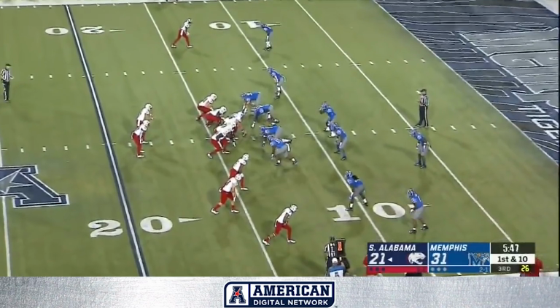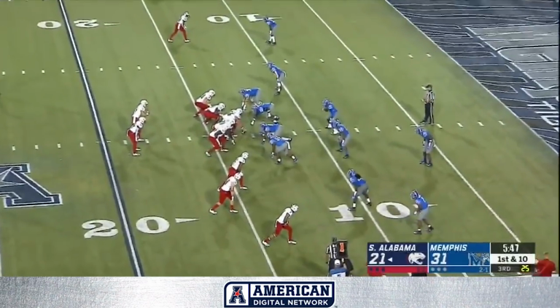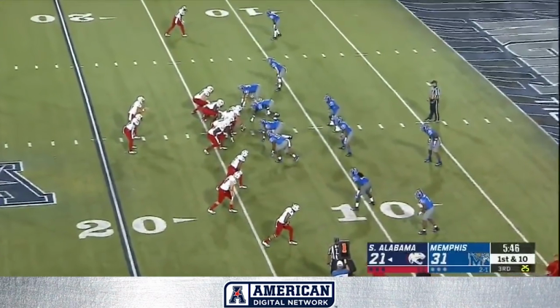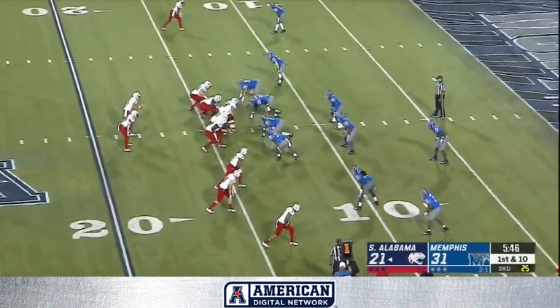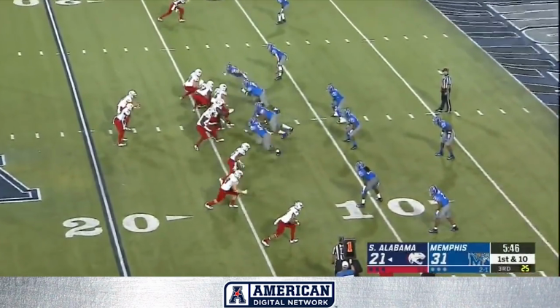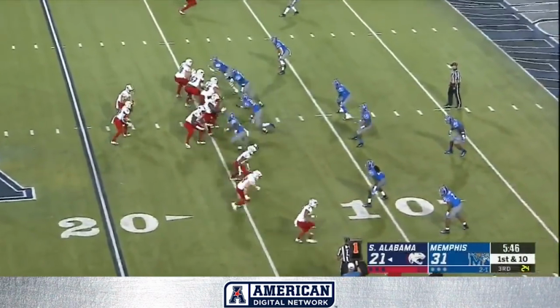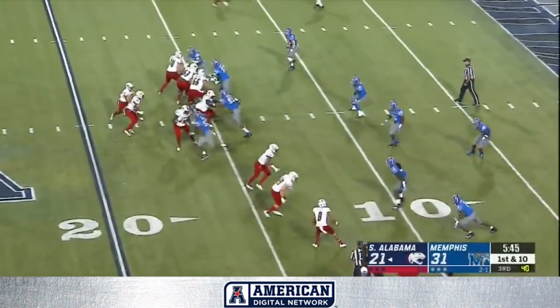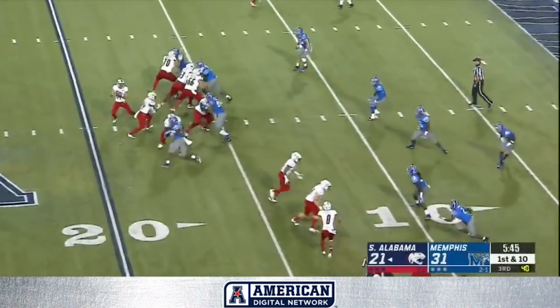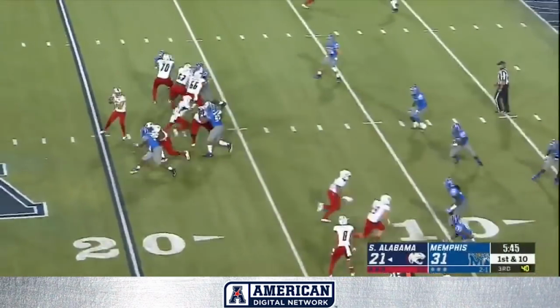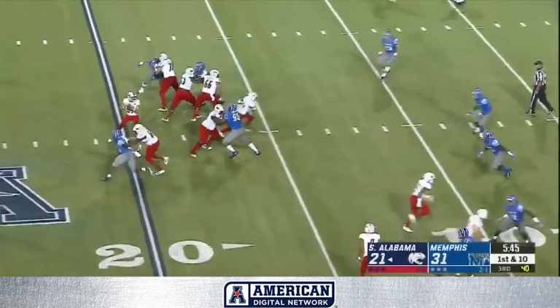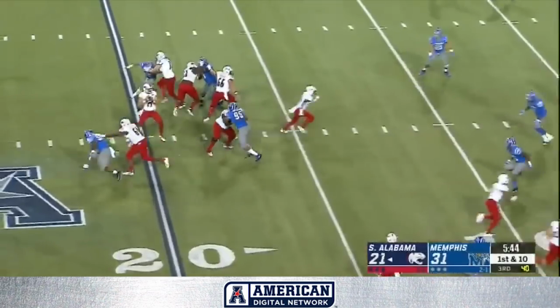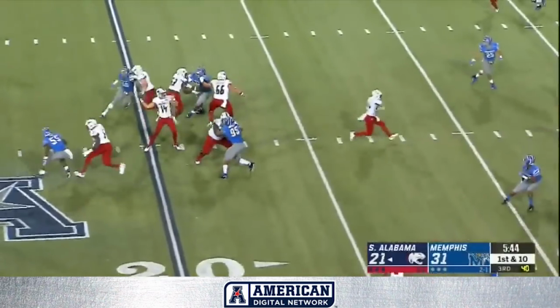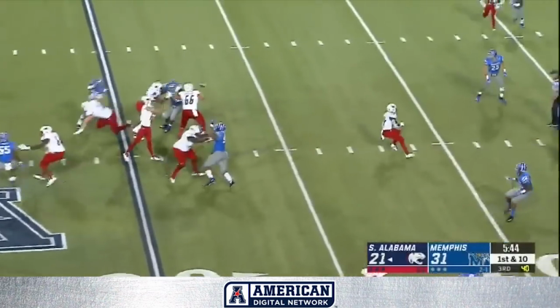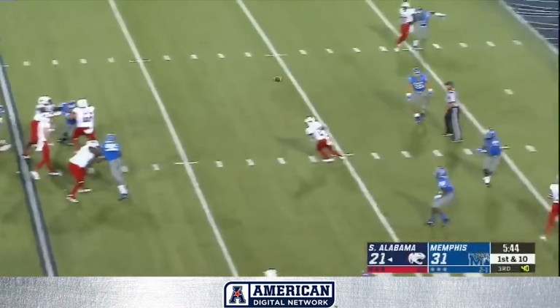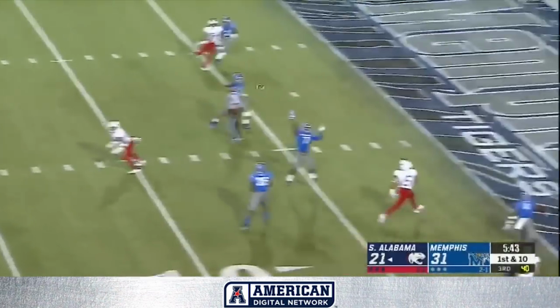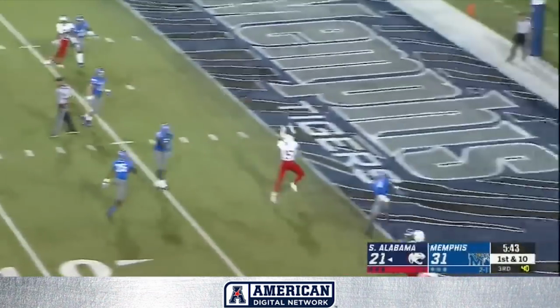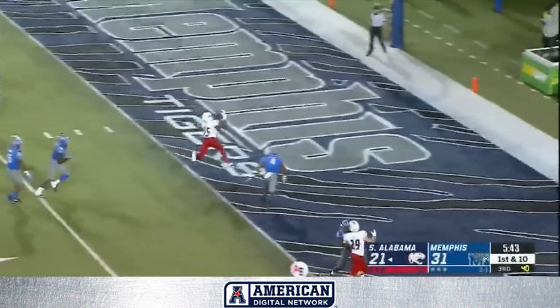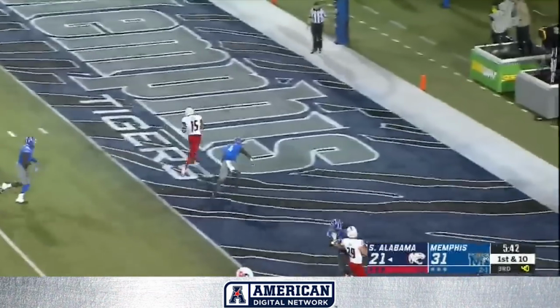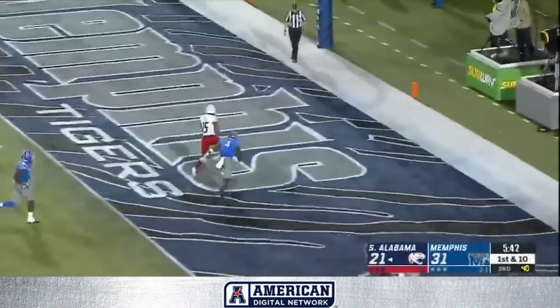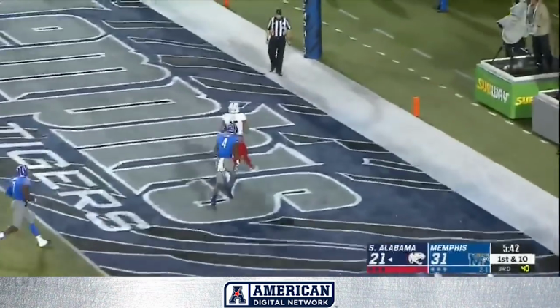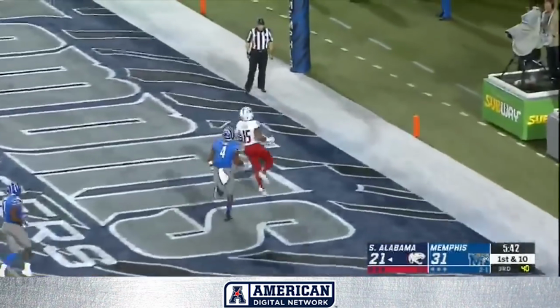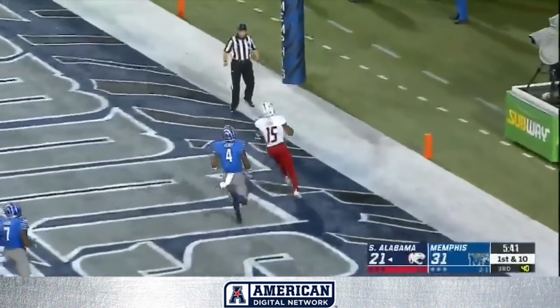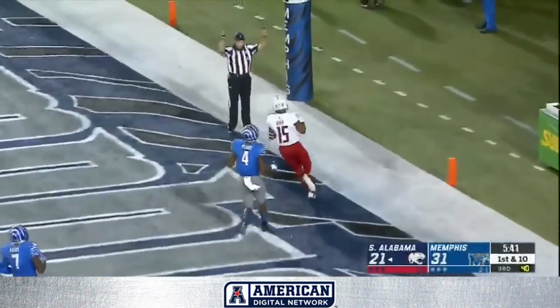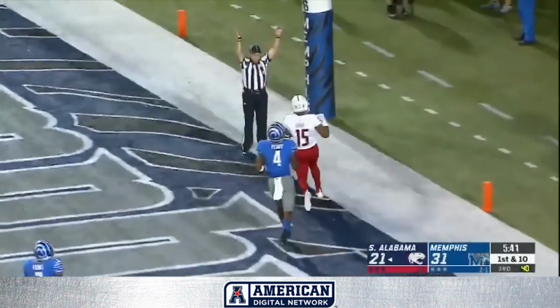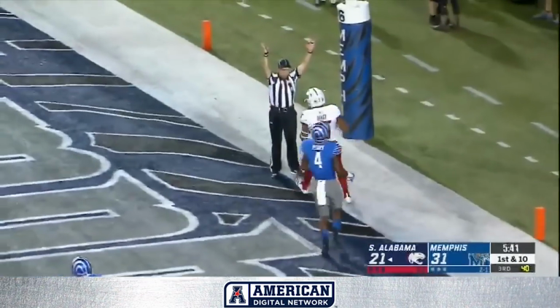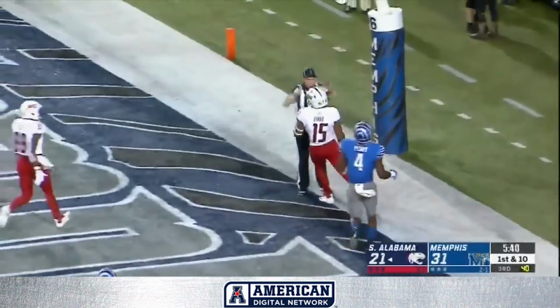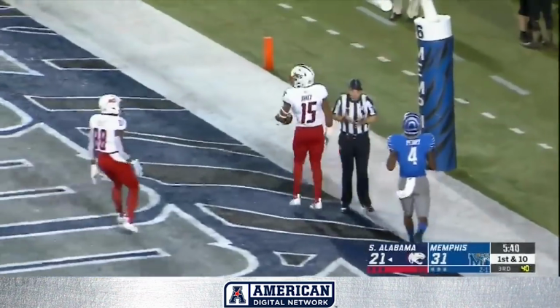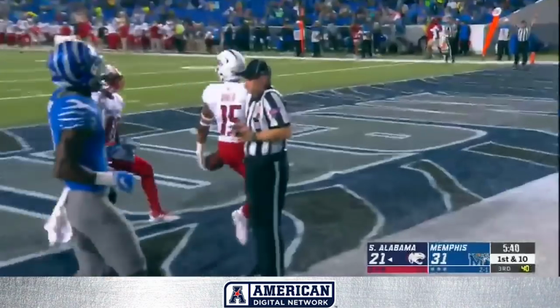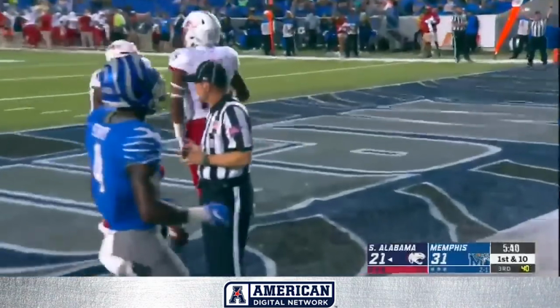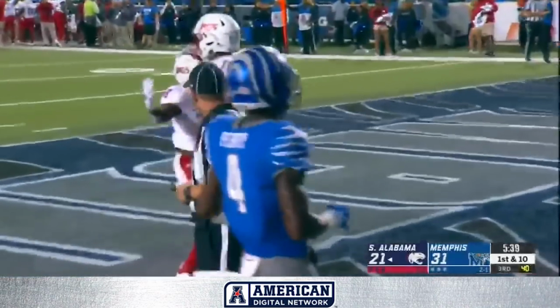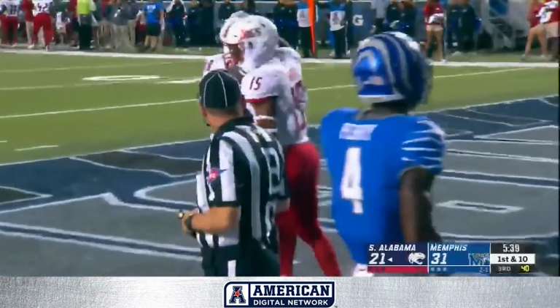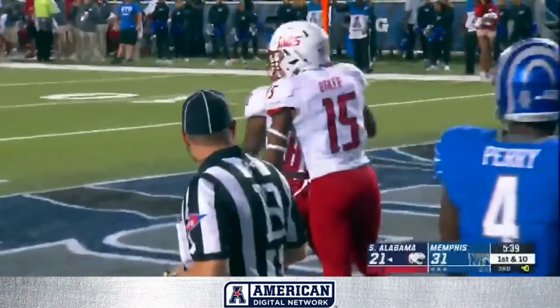First and ten from the 13. Trips to the near side. Orr clutches, throws, end zone, touchdown. Caught by Kawan Baker.